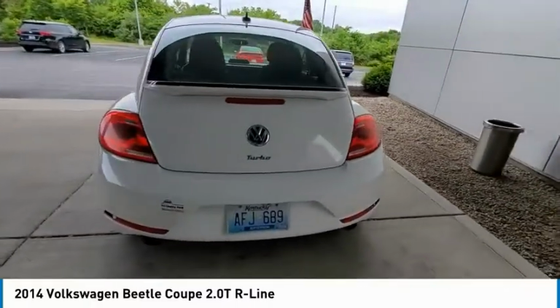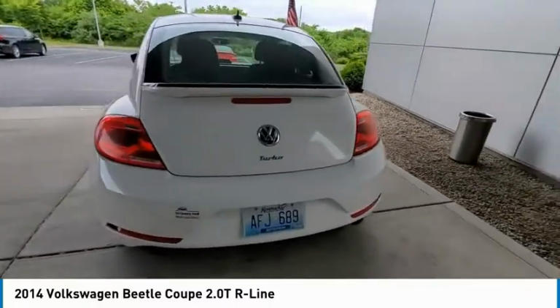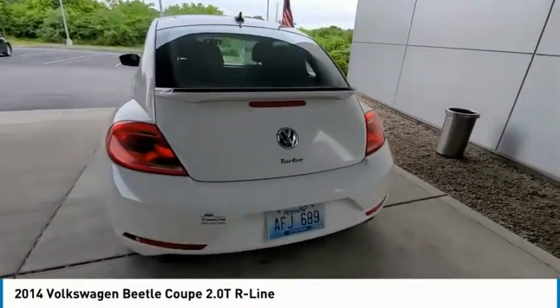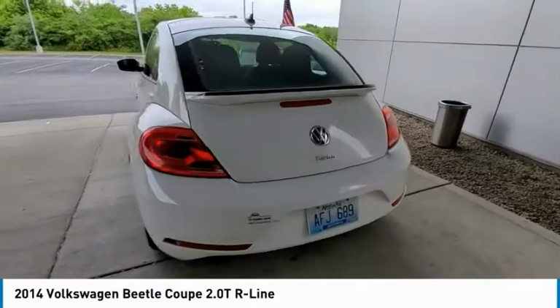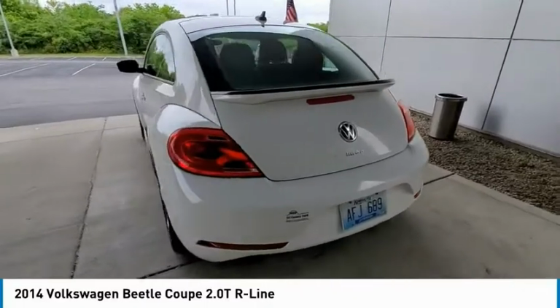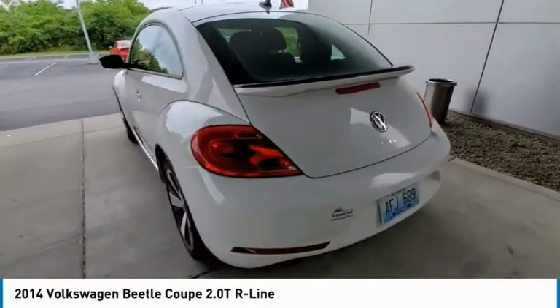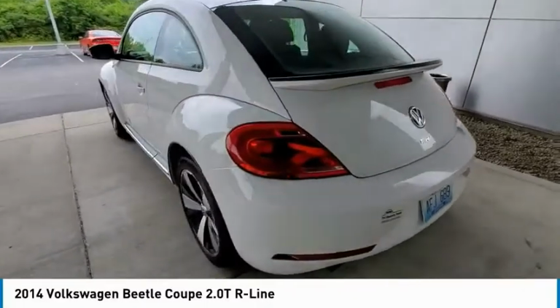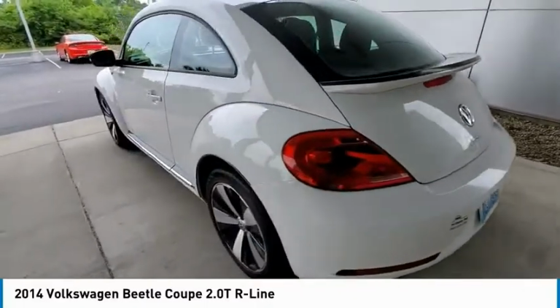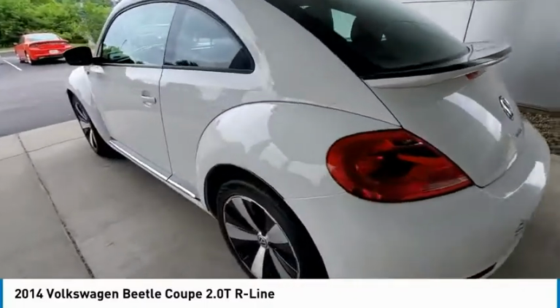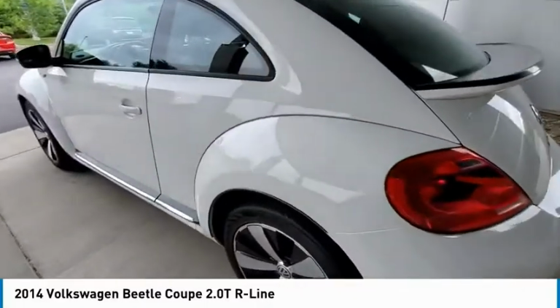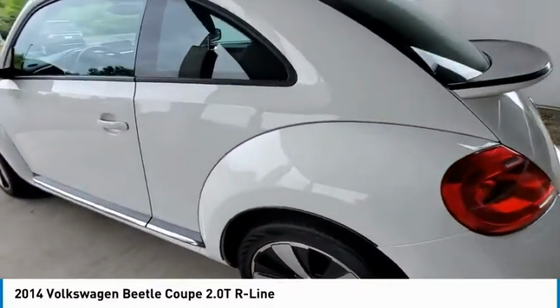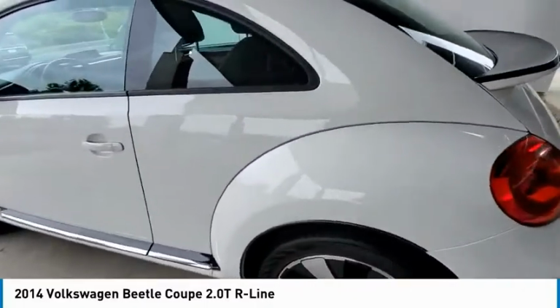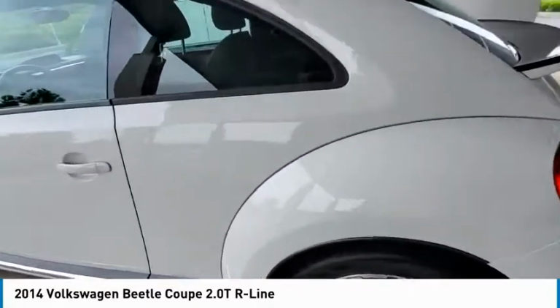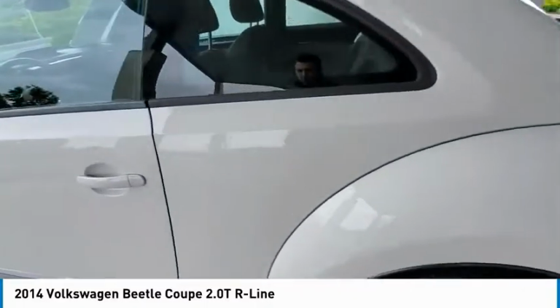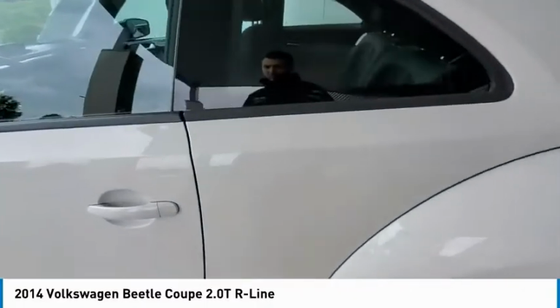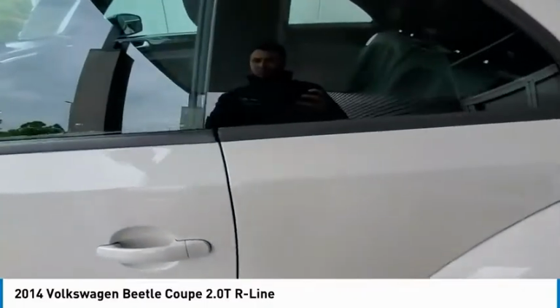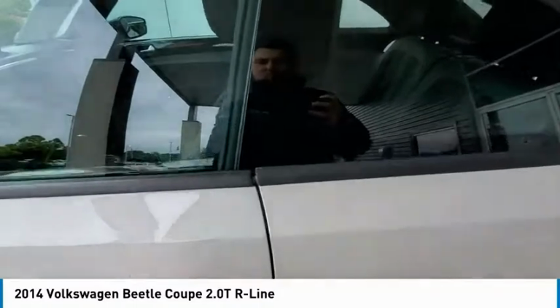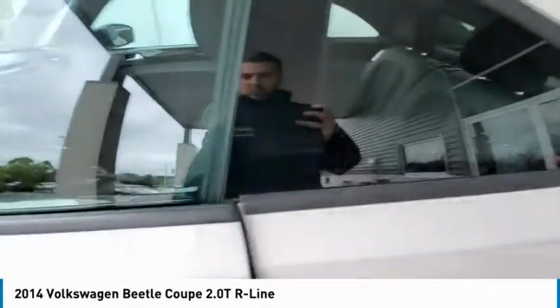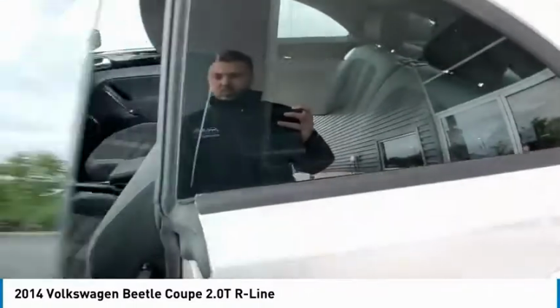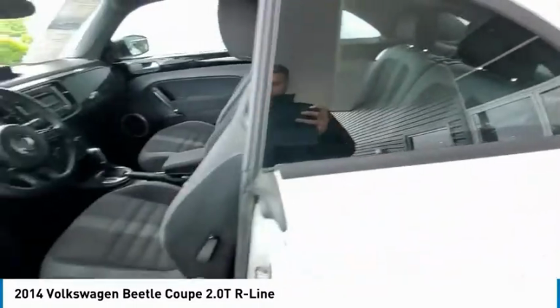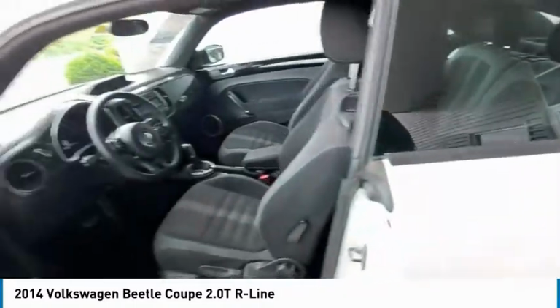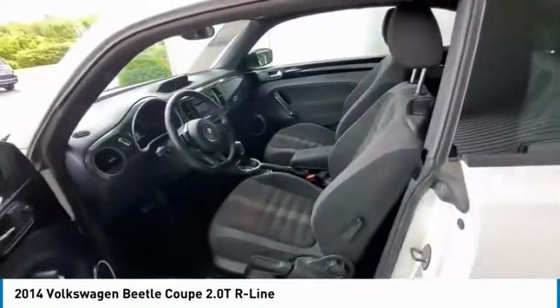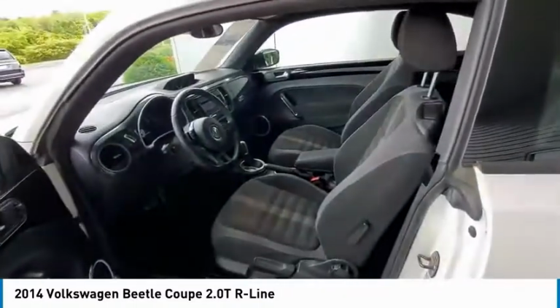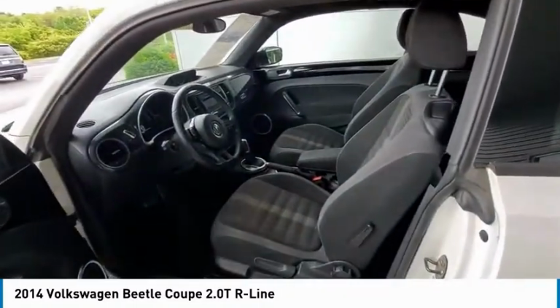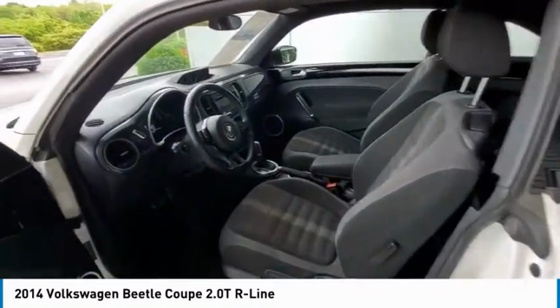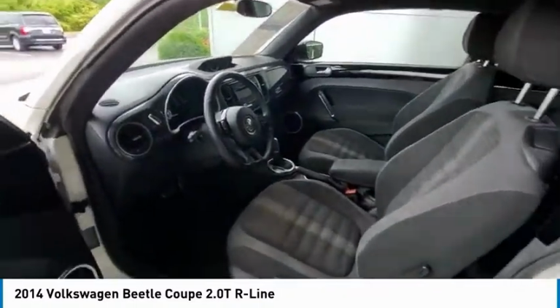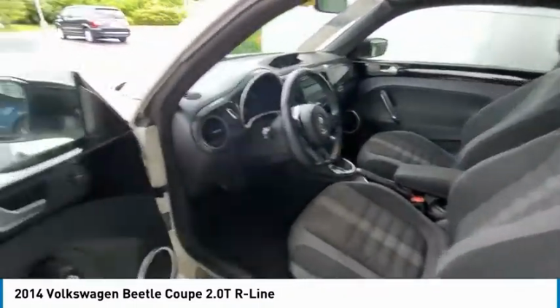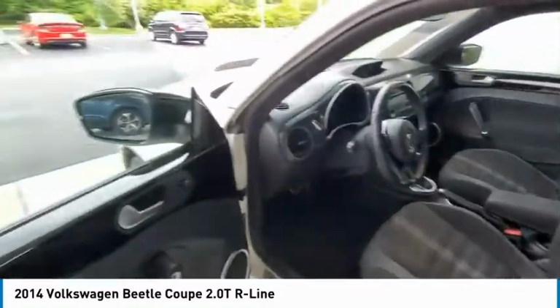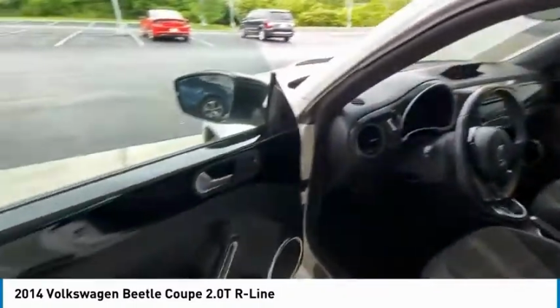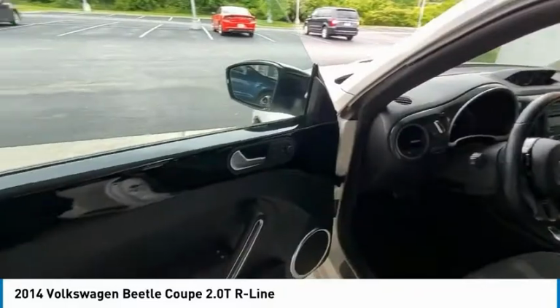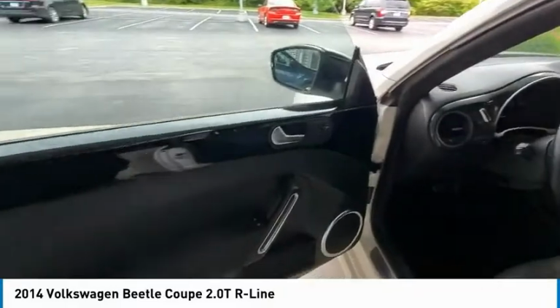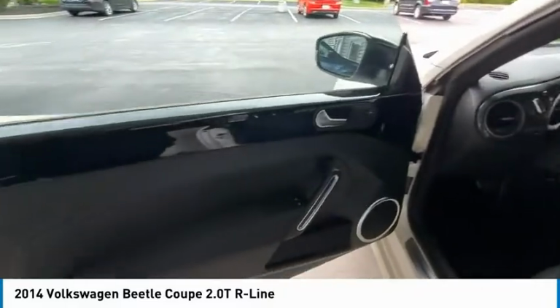Tire pressure monitor, turbocharged, heated mirrors, aluminum wheels, rear spoiler, brake assist, stability control, daytime running lights, engine immobilizer, driver illuminated vanity mirror.